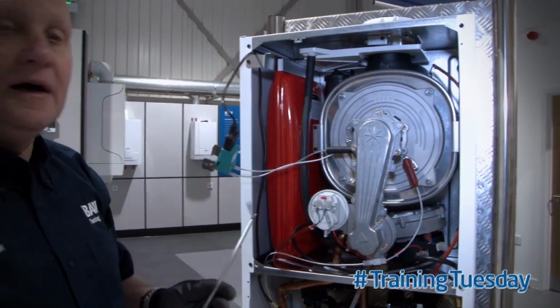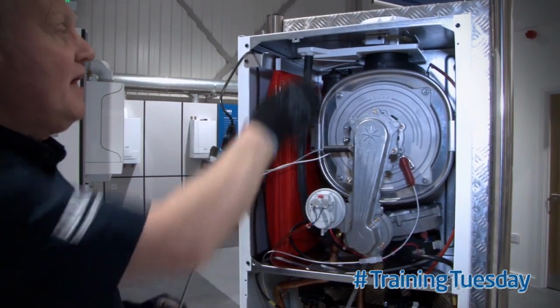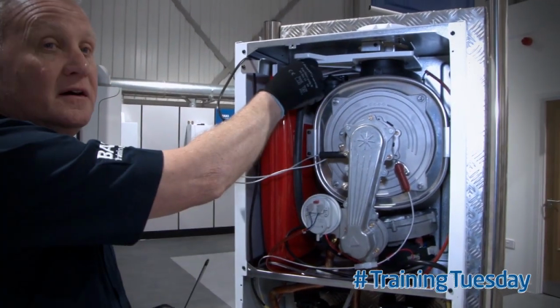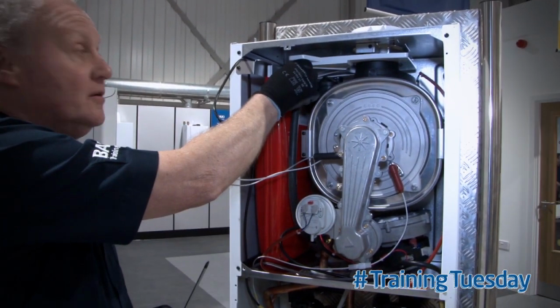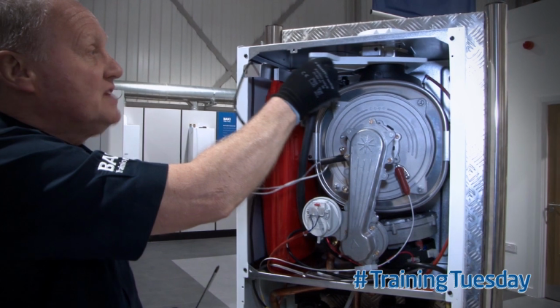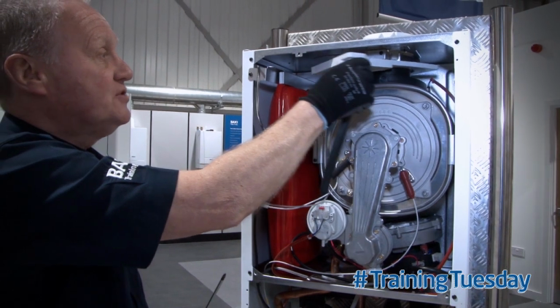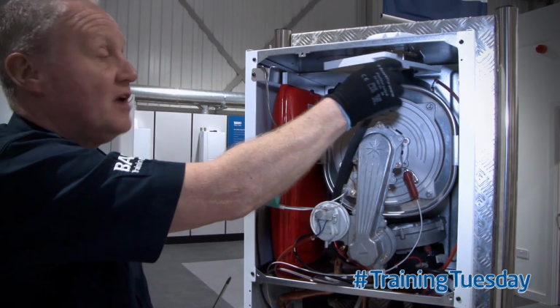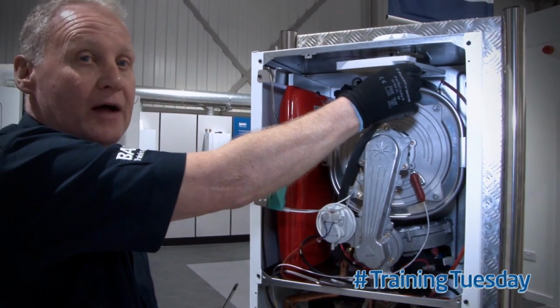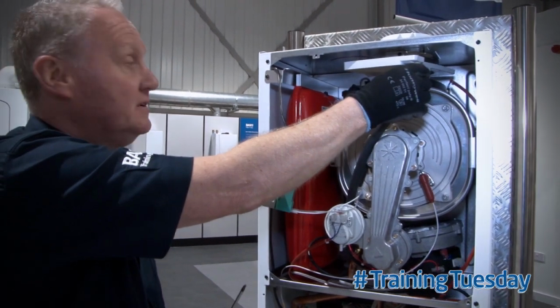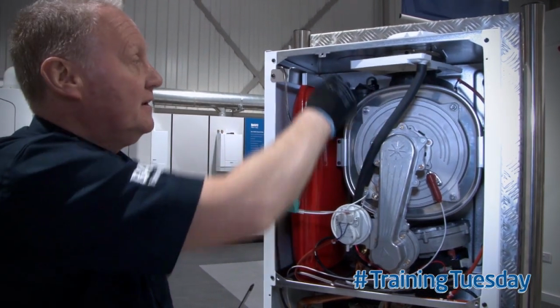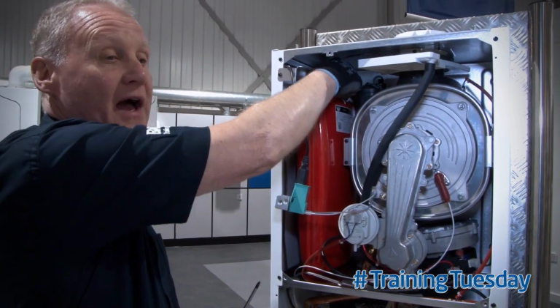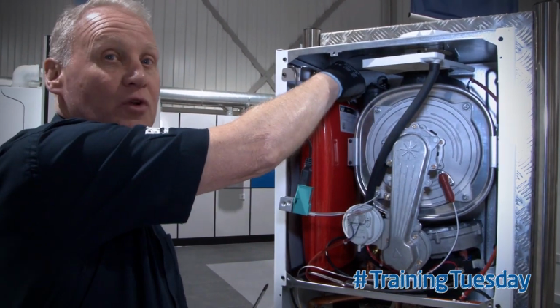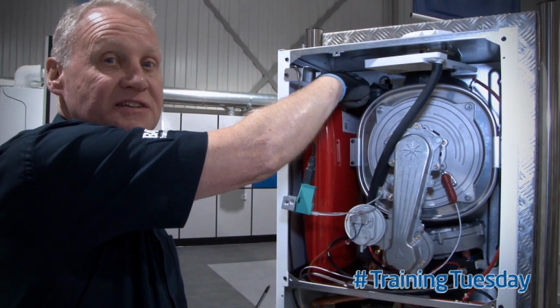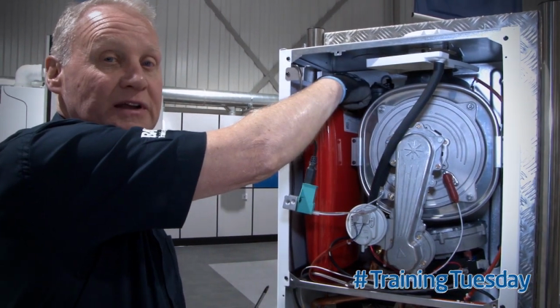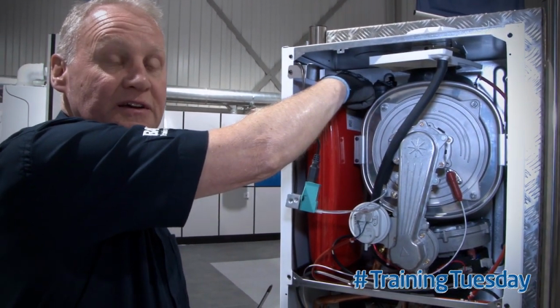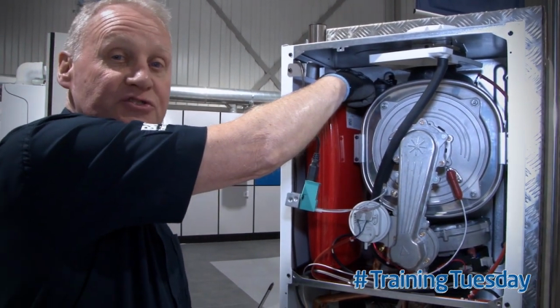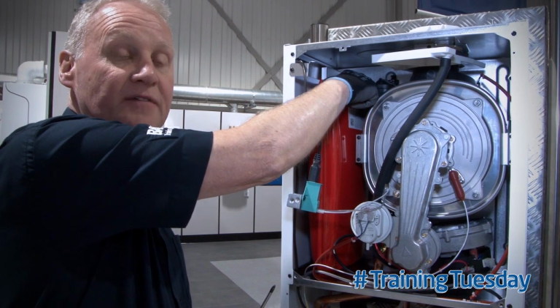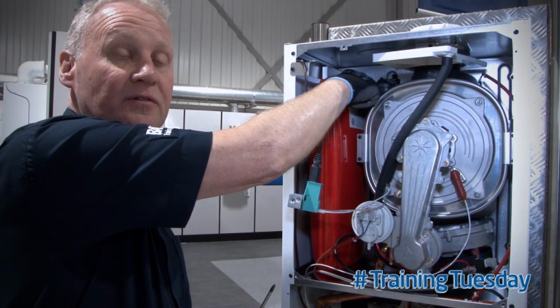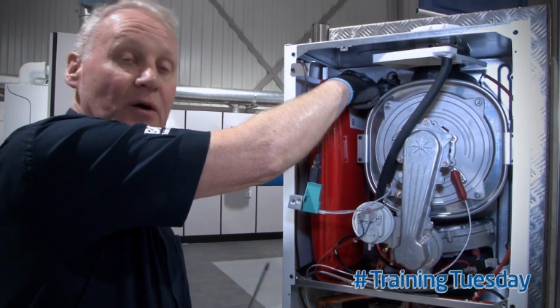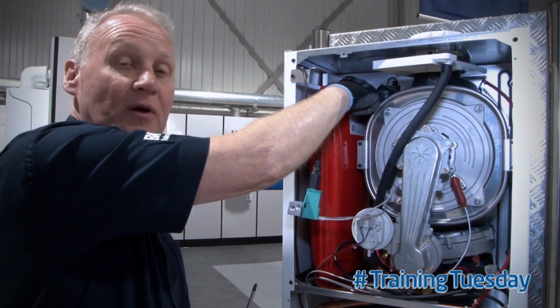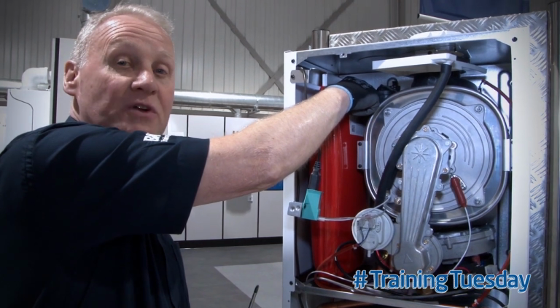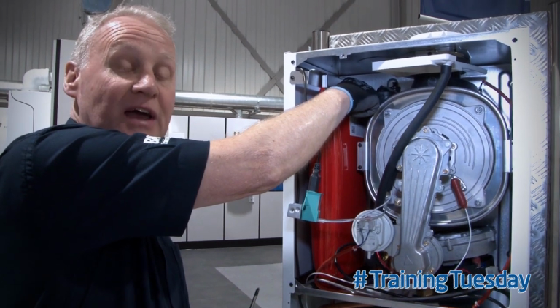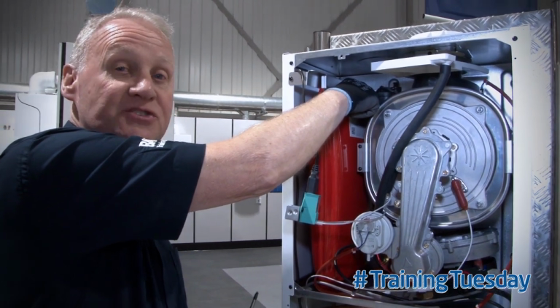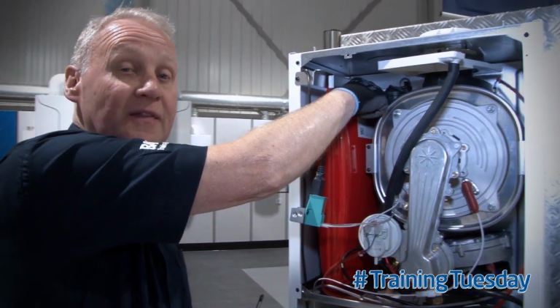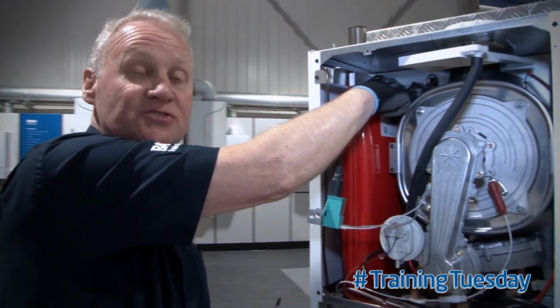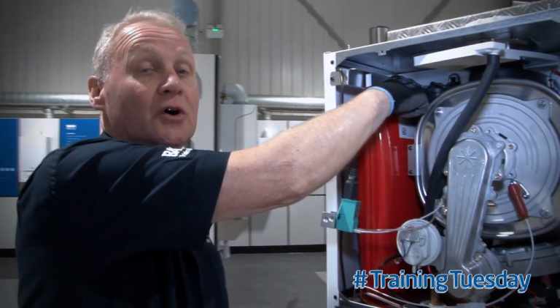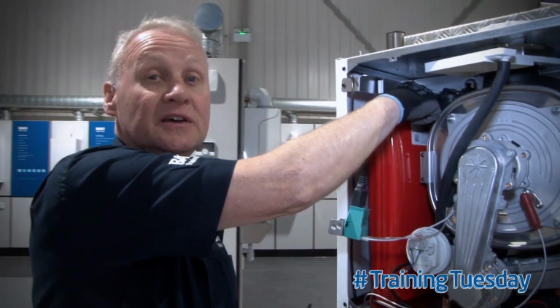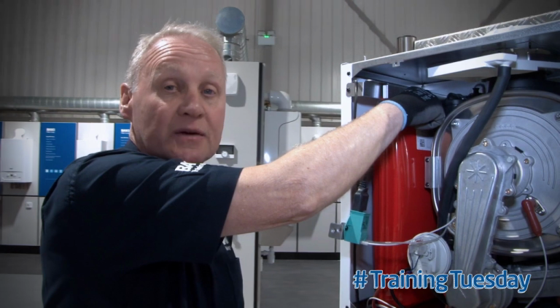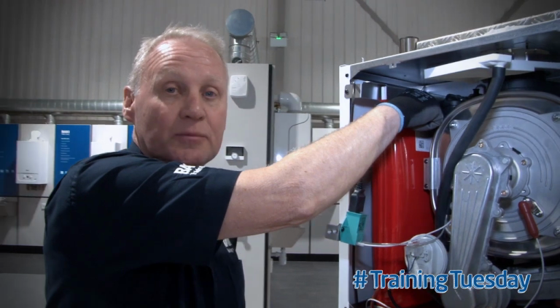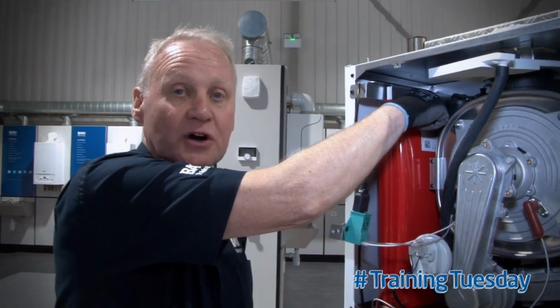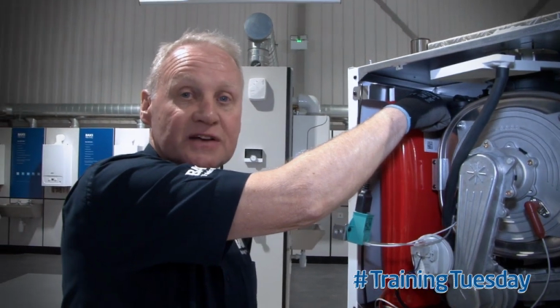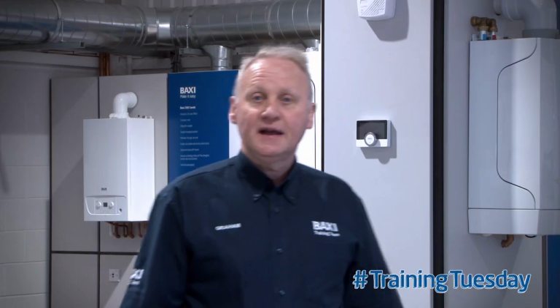Then rotate the drip tray round. Now we have all the access we need to the Schrader valve, whether we want to check the pressure within the vessel or indeed re-pressurise the vessel.